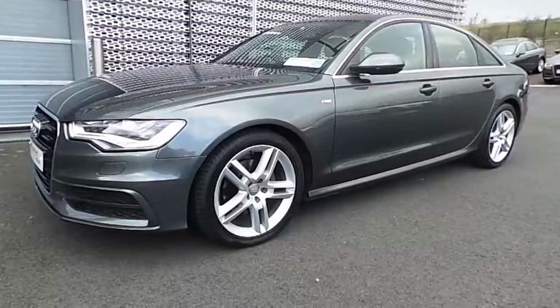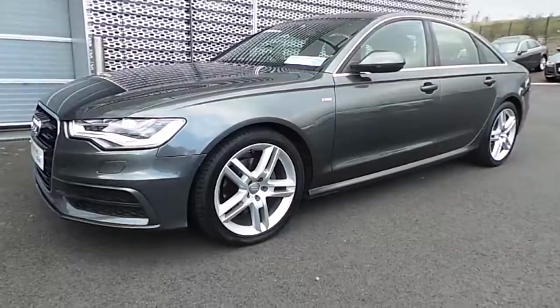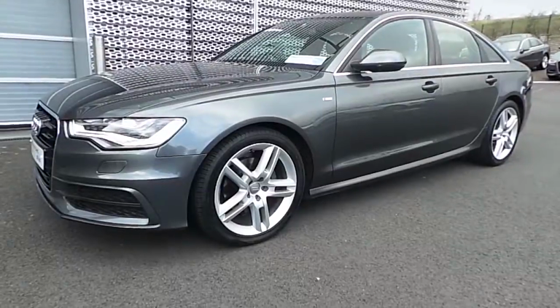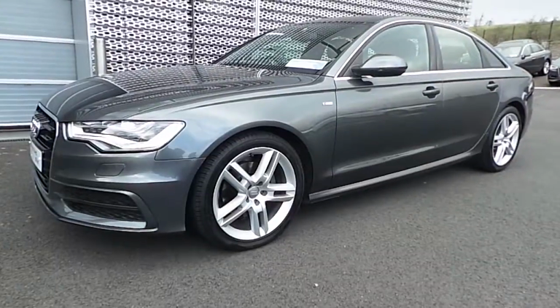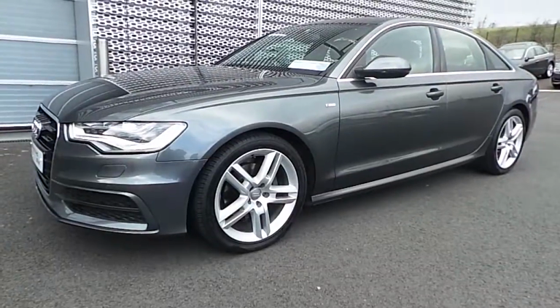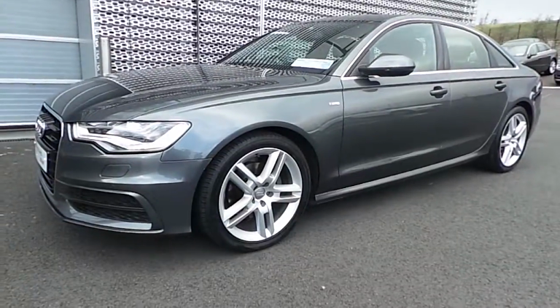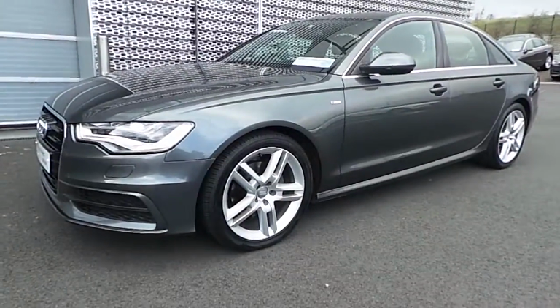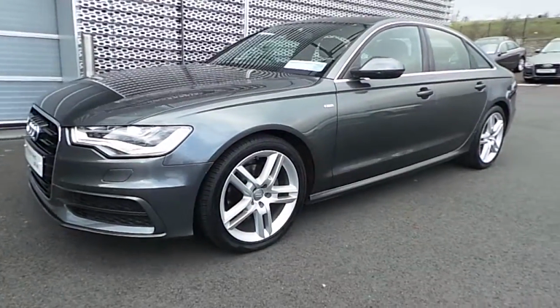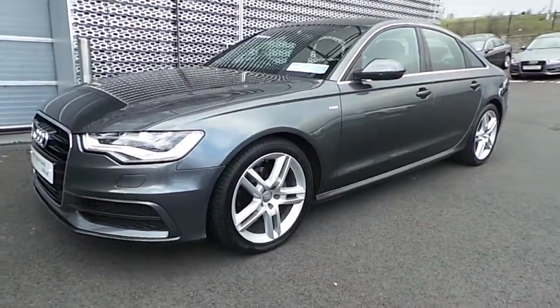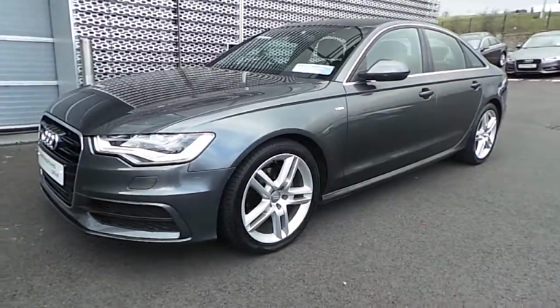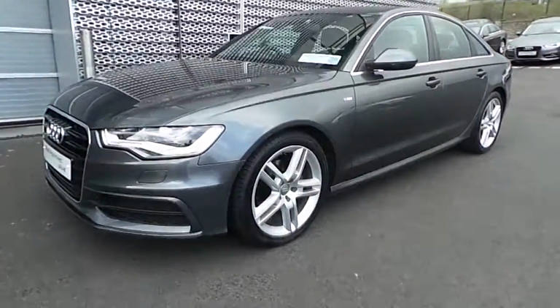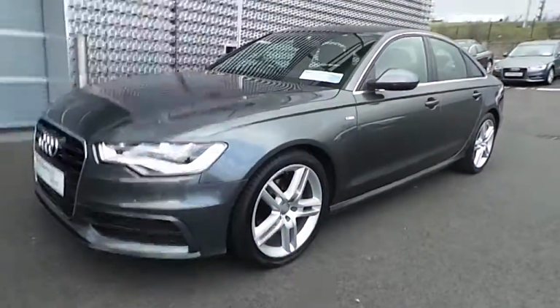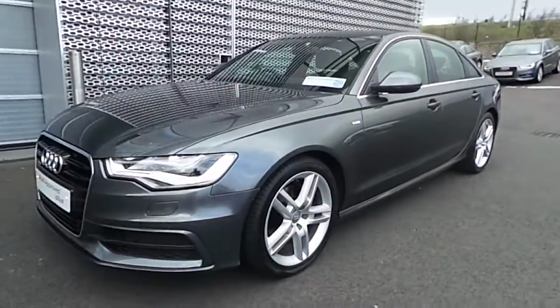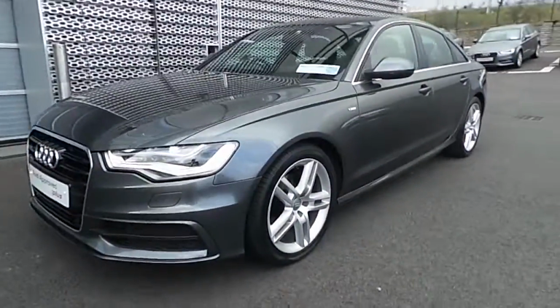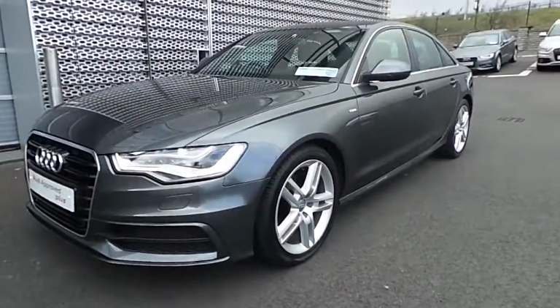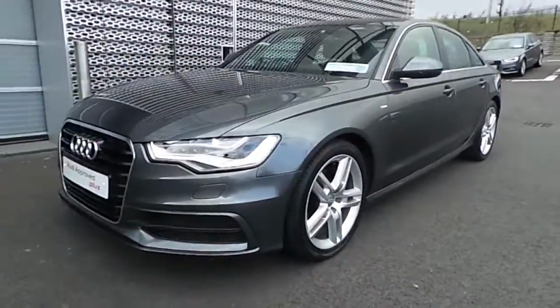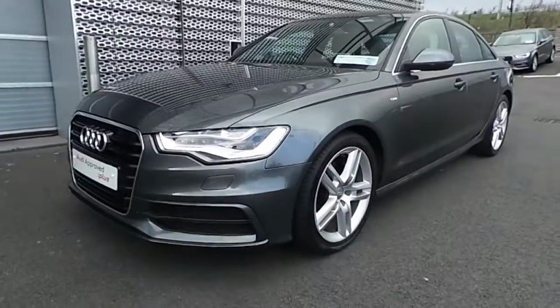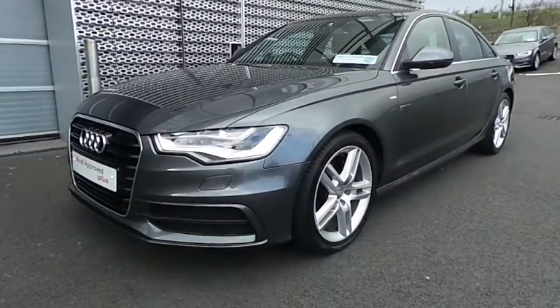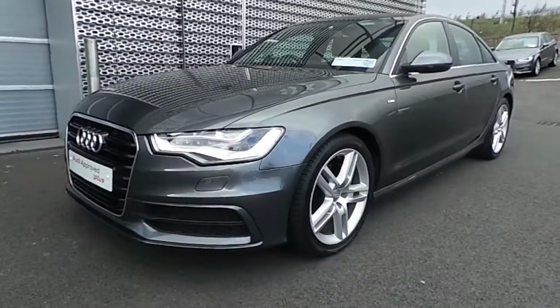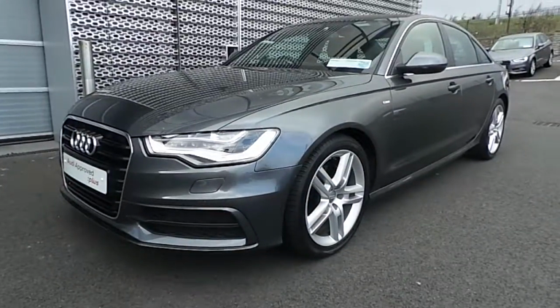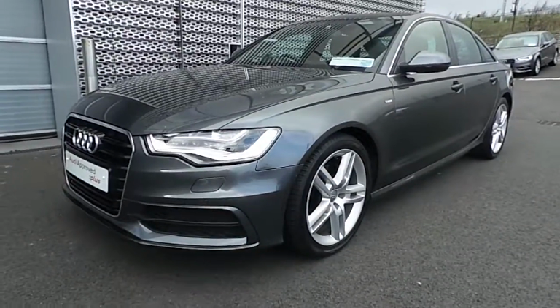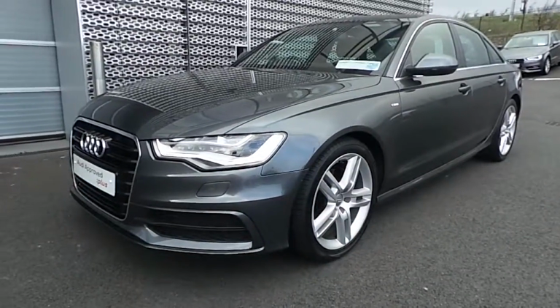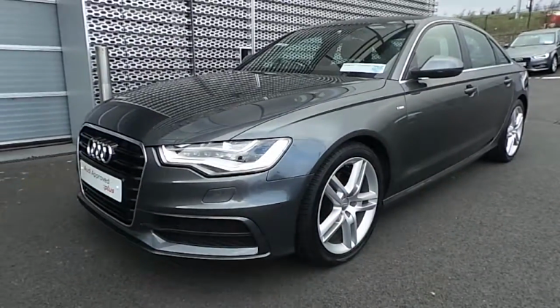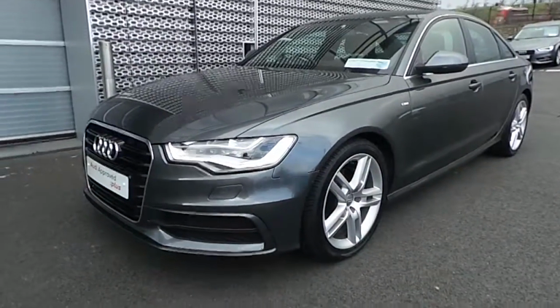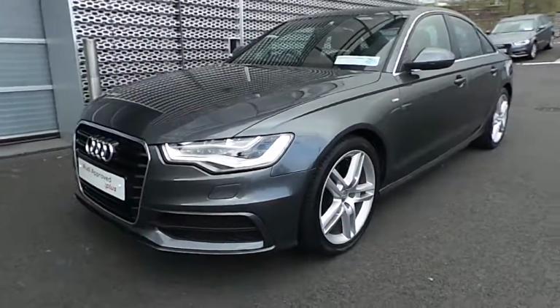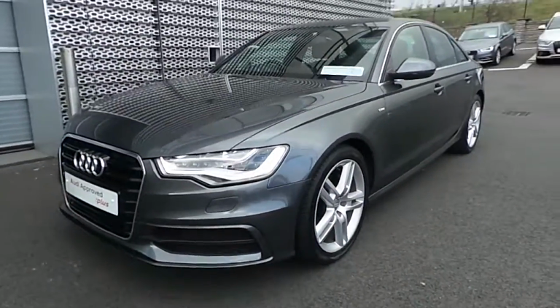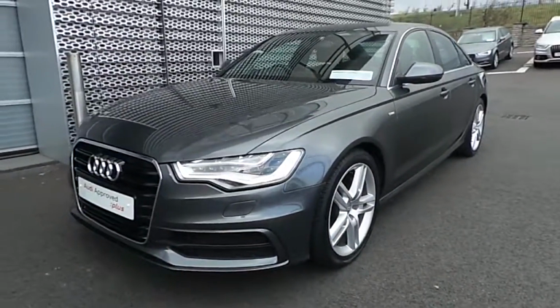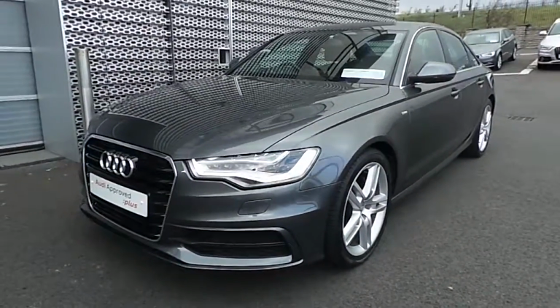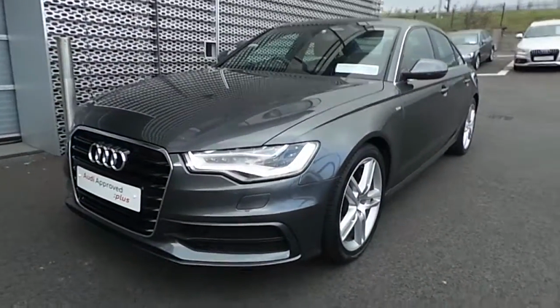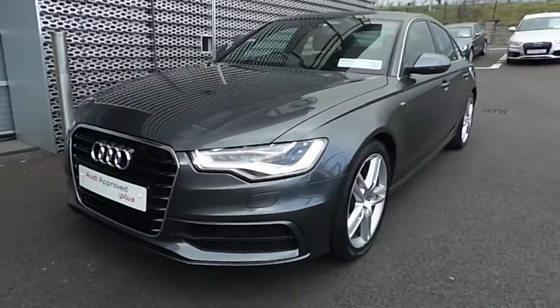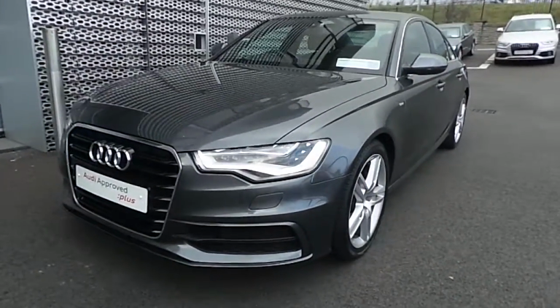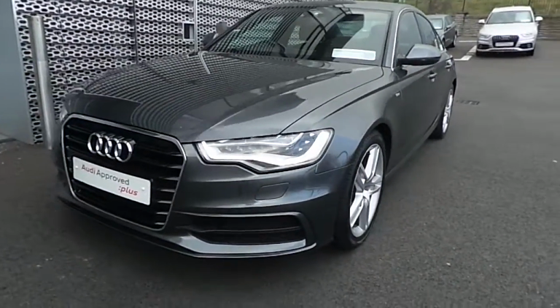Hello and welcome to Audi North Dublin Used Cars Online. Here we have the stunning A6 2.0L TDI 177 brake horsepower S-Line model in the stunning Daytona Grey Pearl Effect.